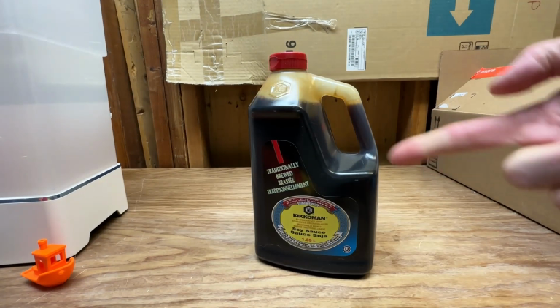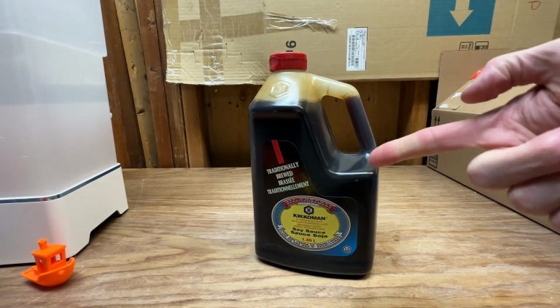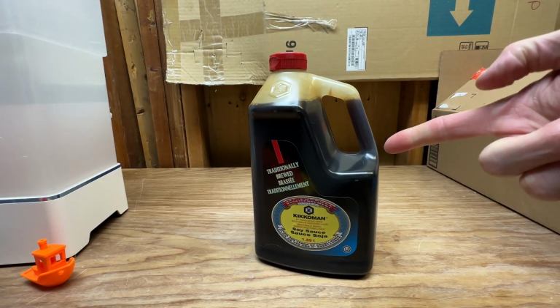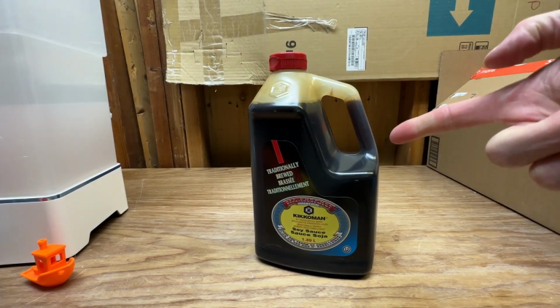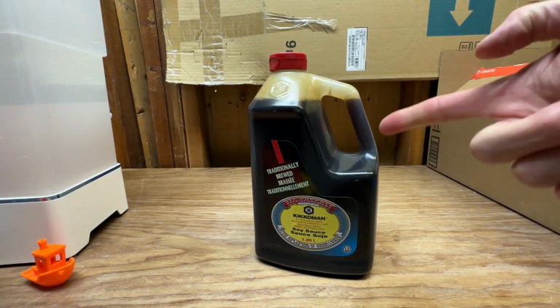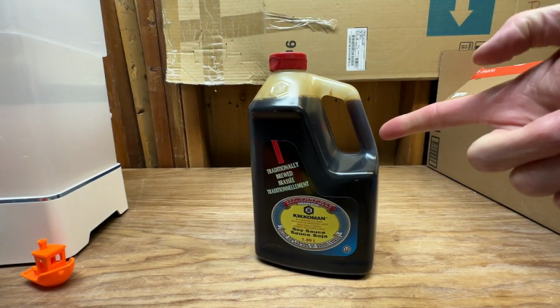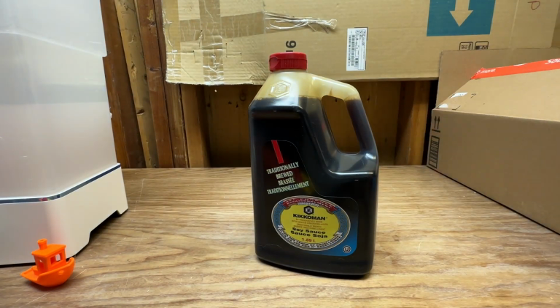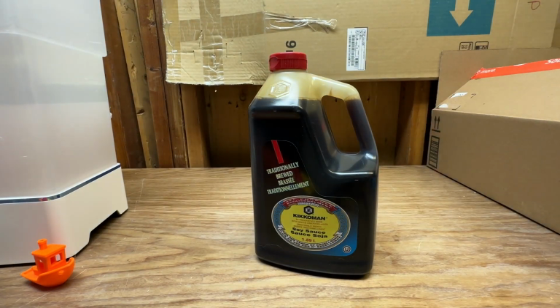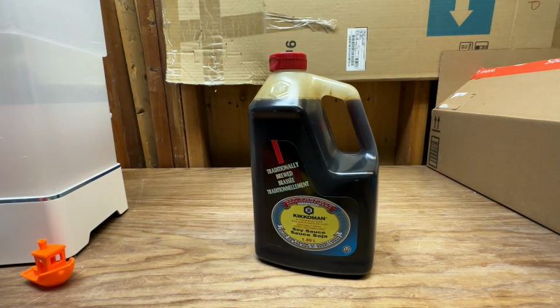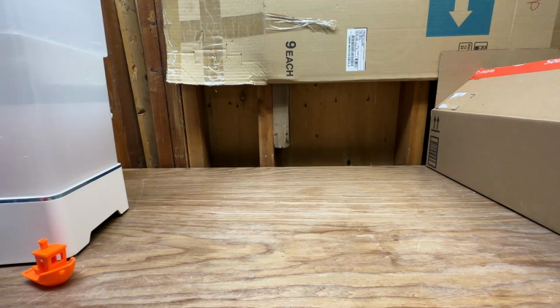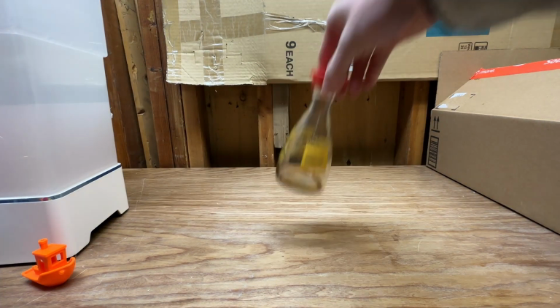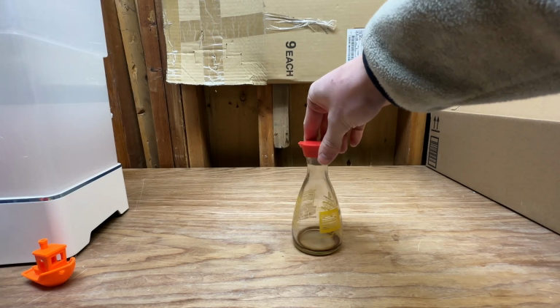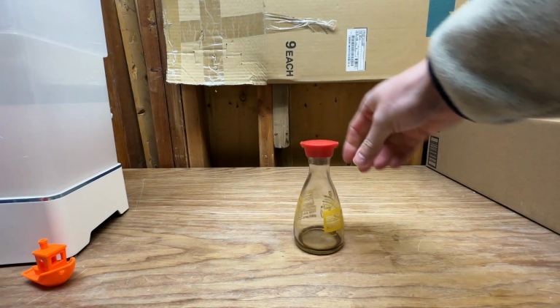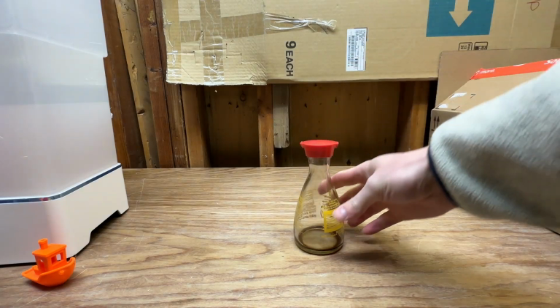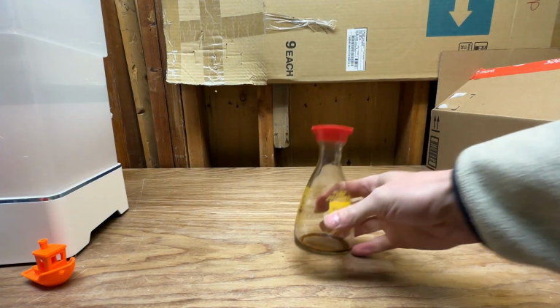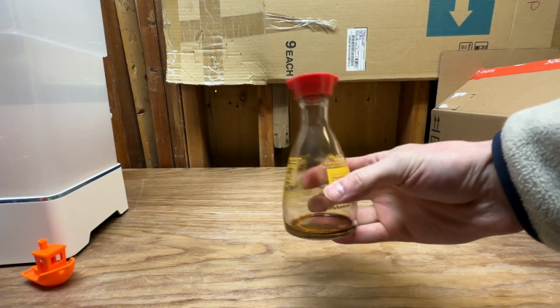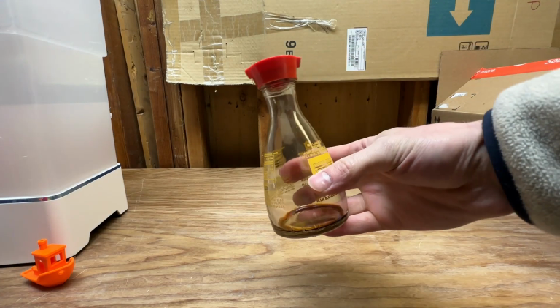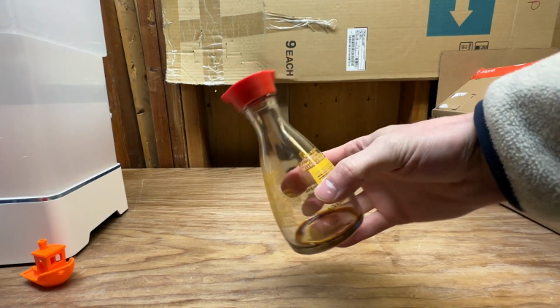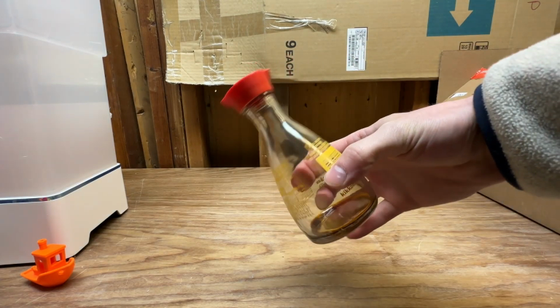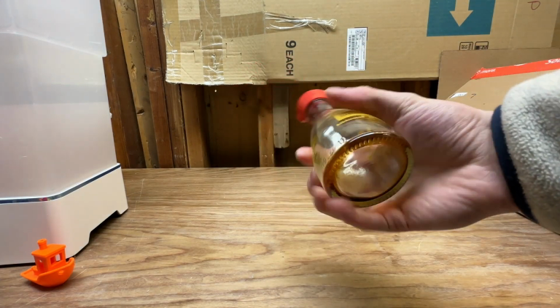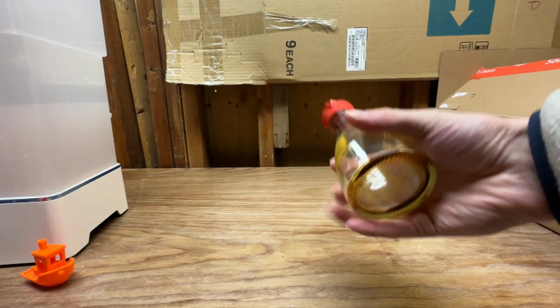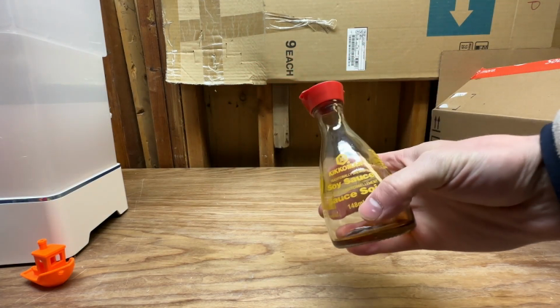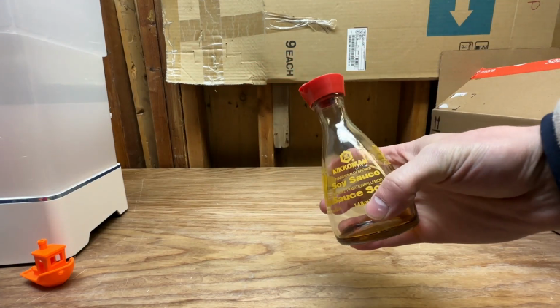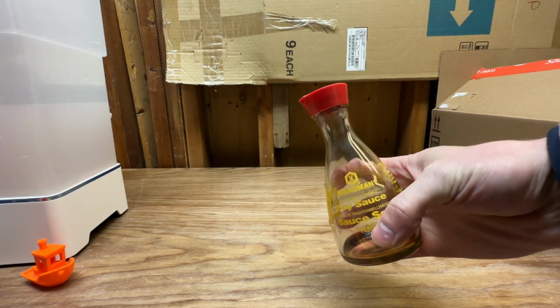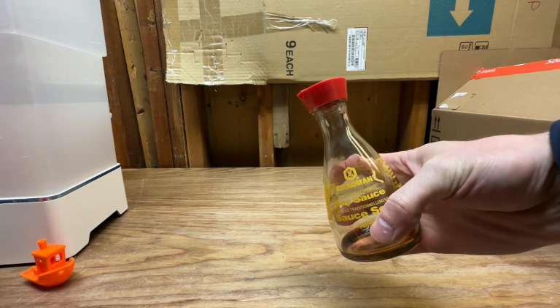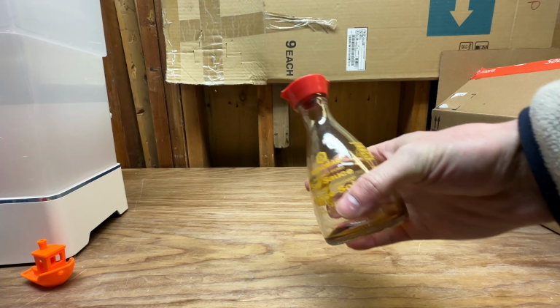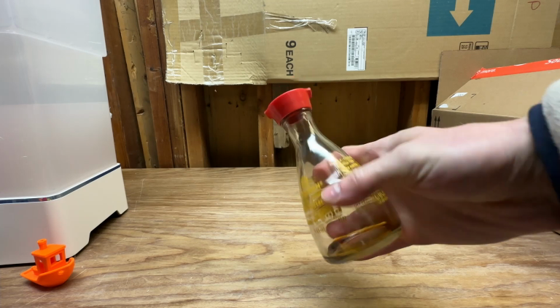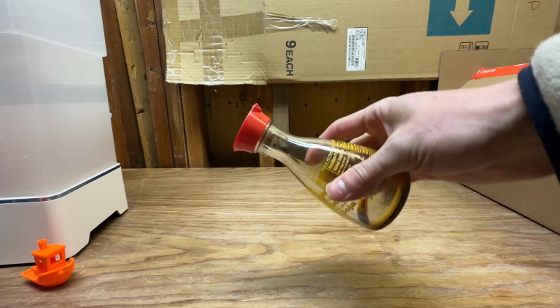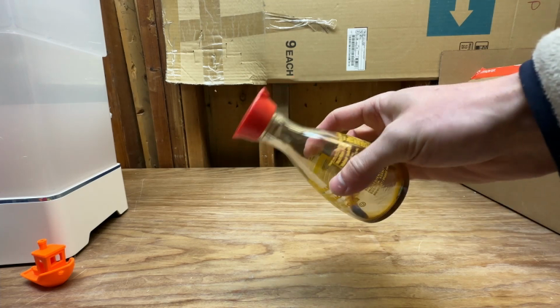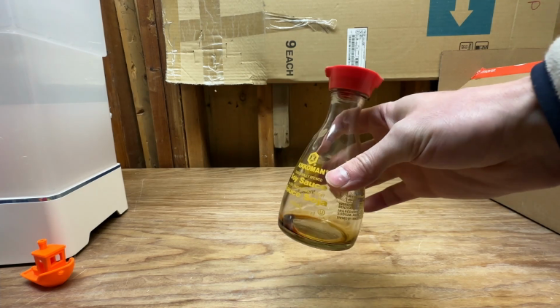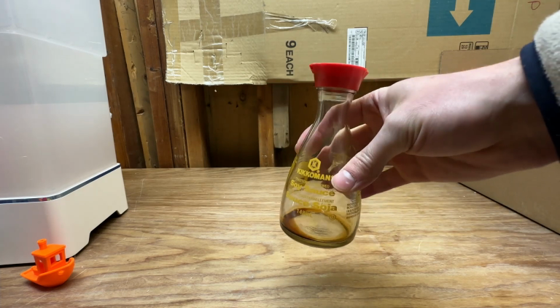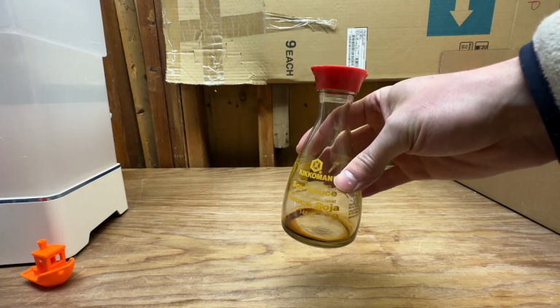This is how I buy my soy sauce from Costco, and this is the container that it comes in from the grocery store — the classic Kikkoman soy sauce dispenser.